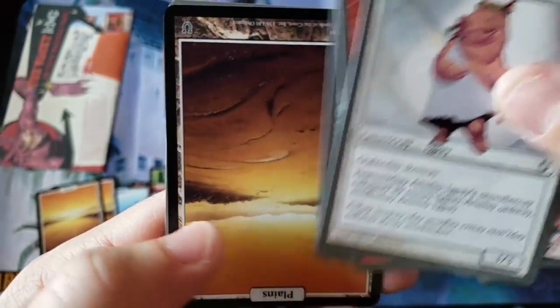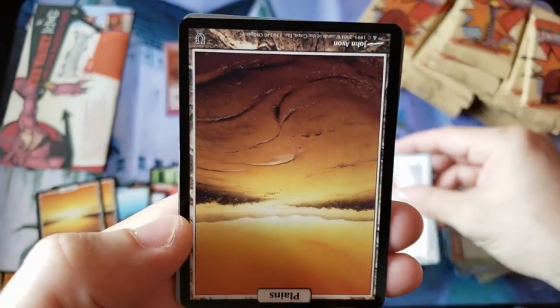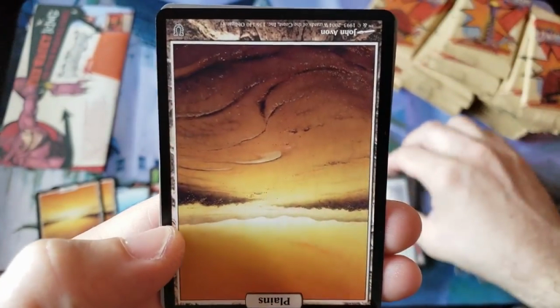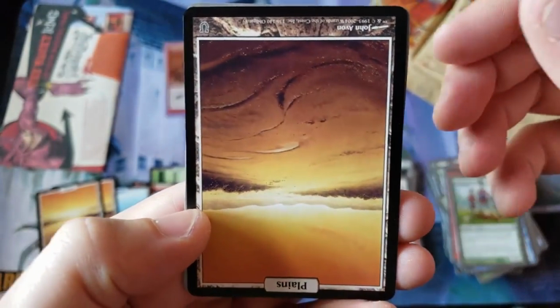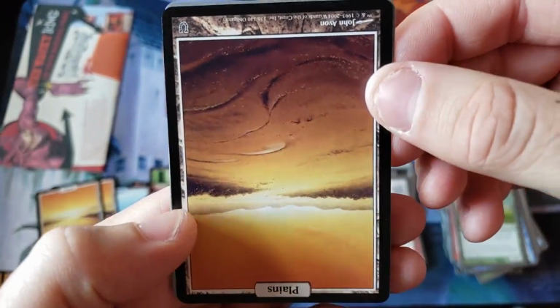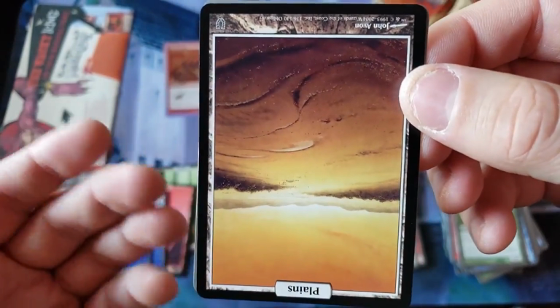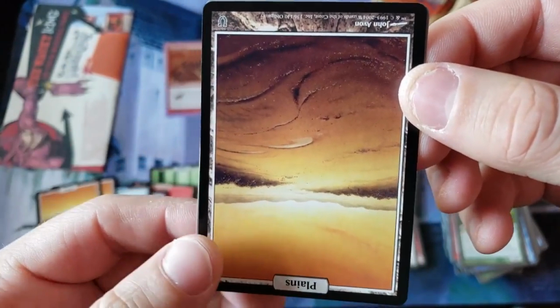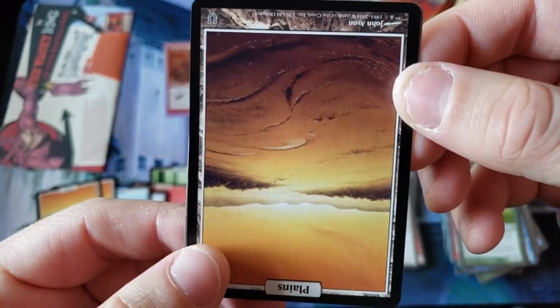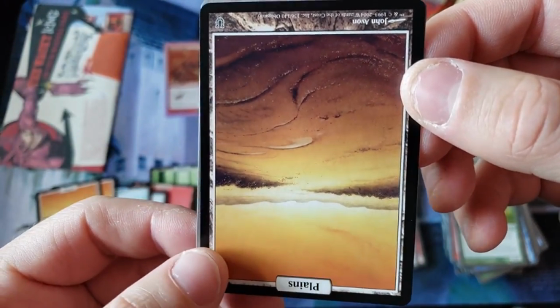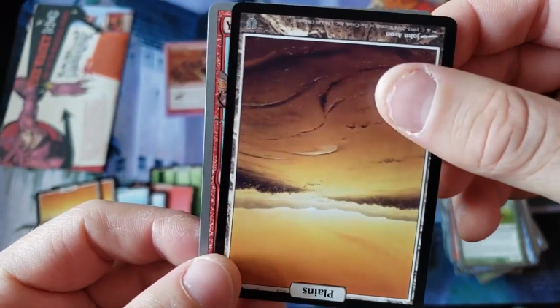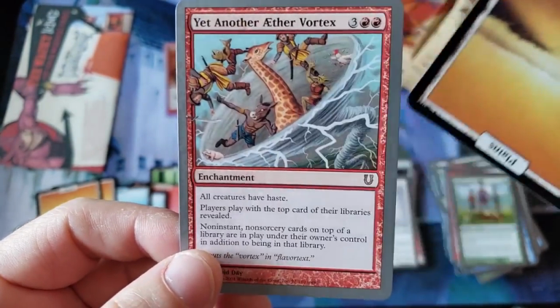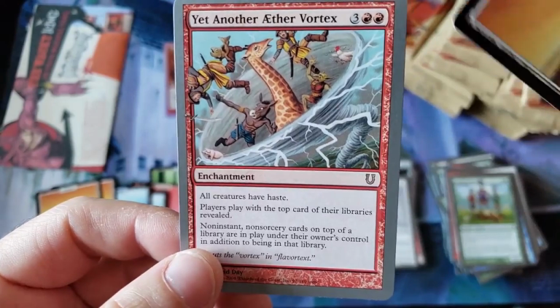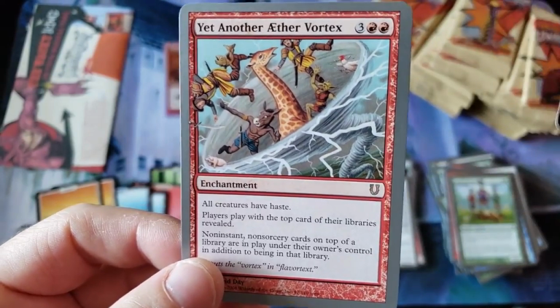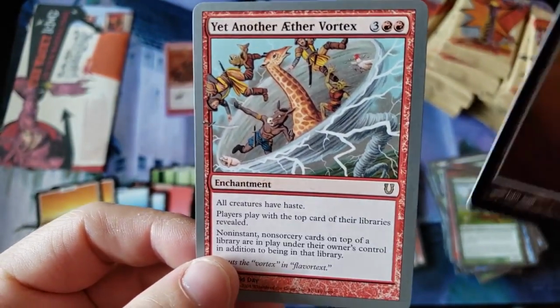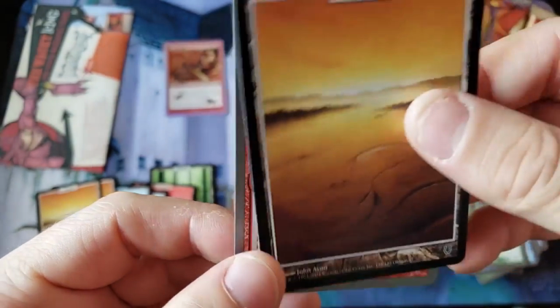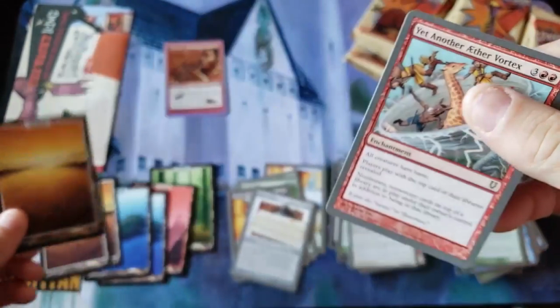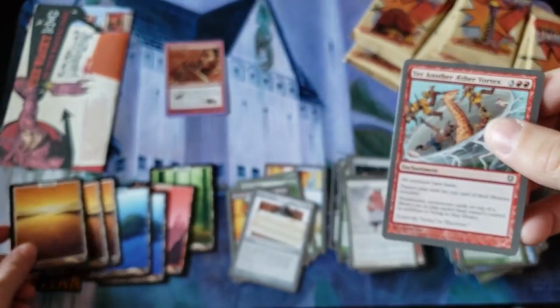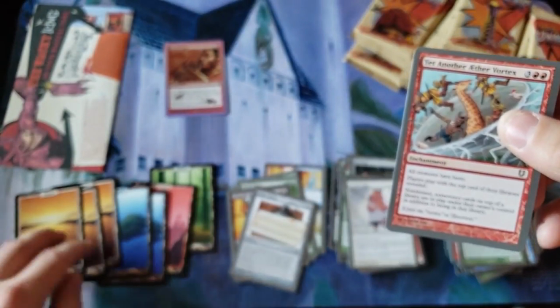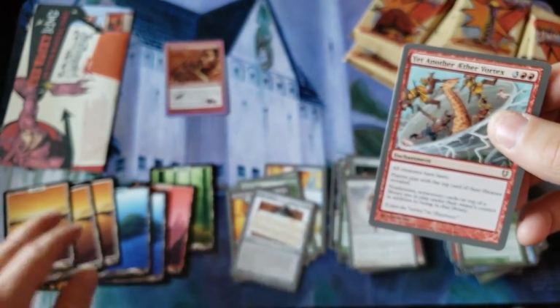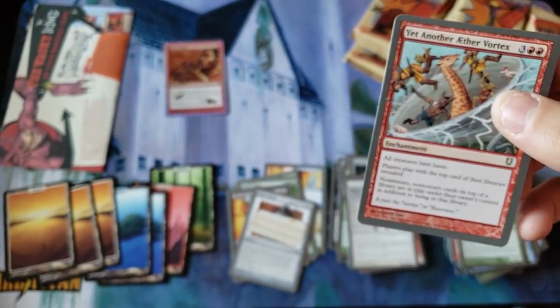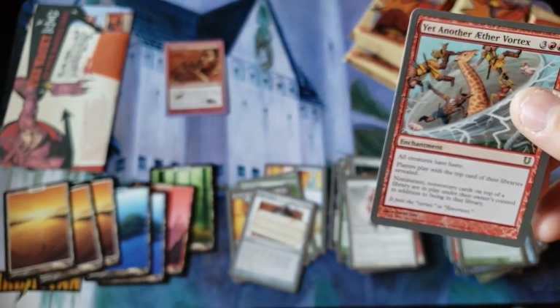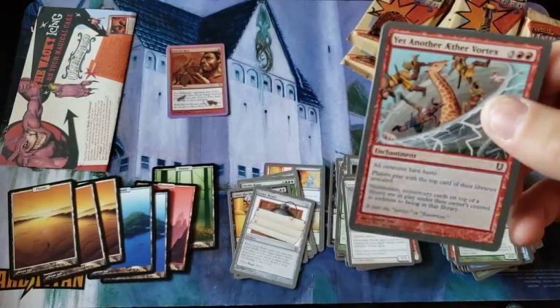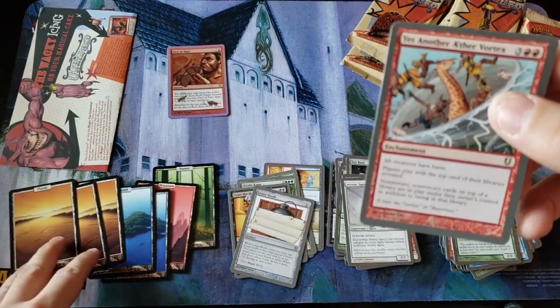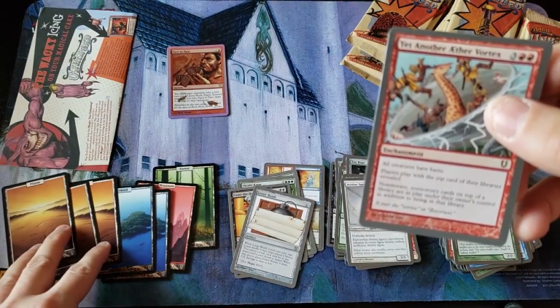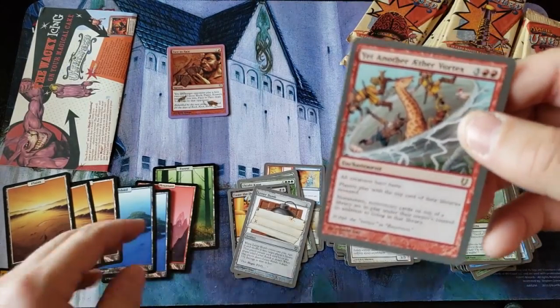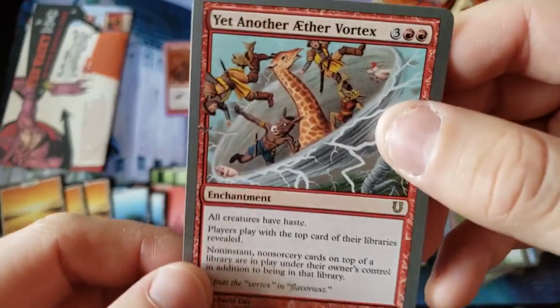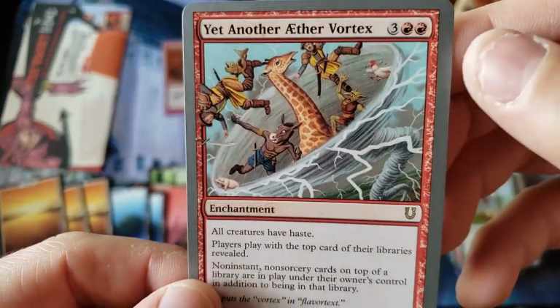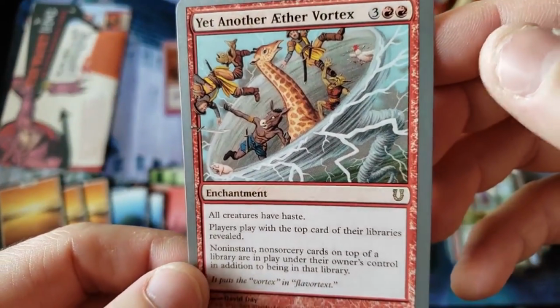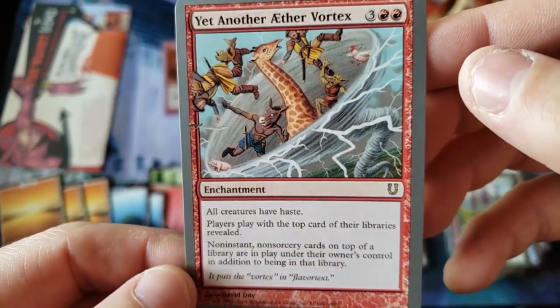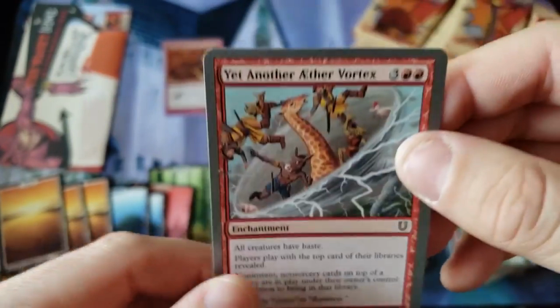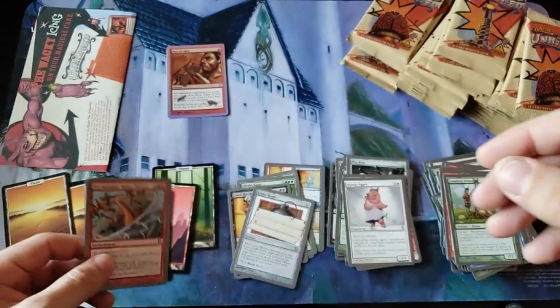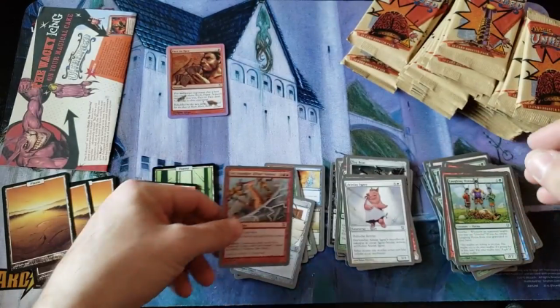And we're going to the upside down Planes again. Yet another Aether Vortex — another. Wow, we're at three Planes. We're at three Planes. And yet another Aether Vortex is our rare.